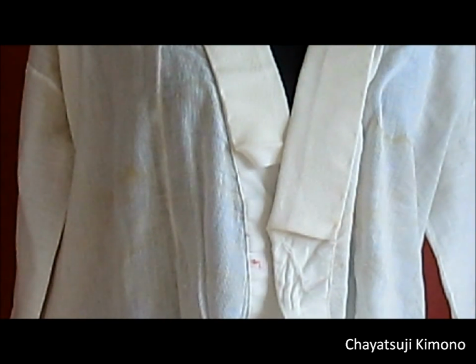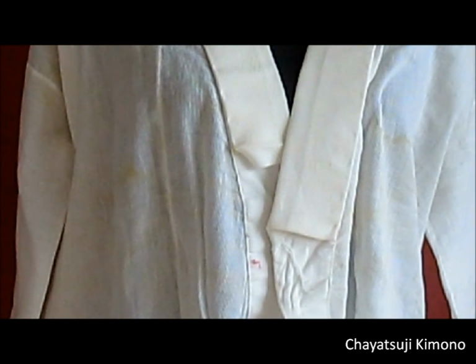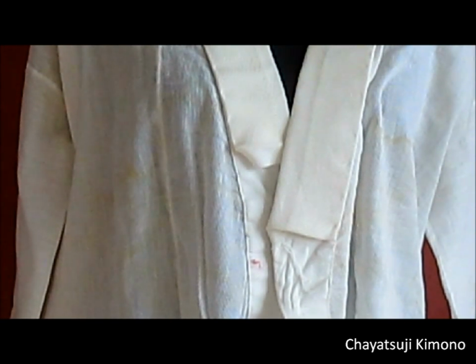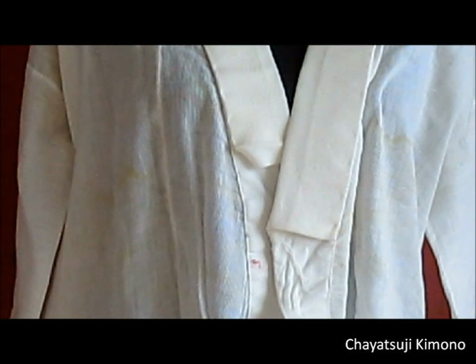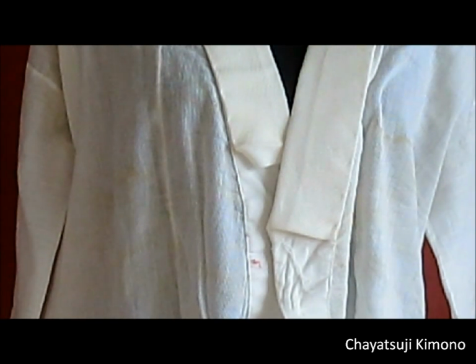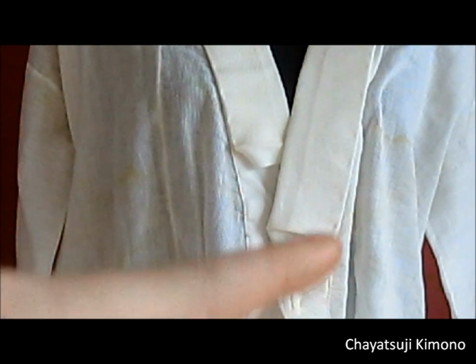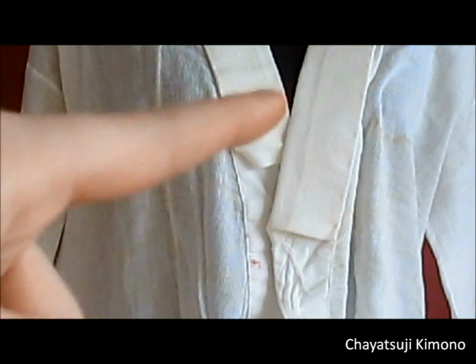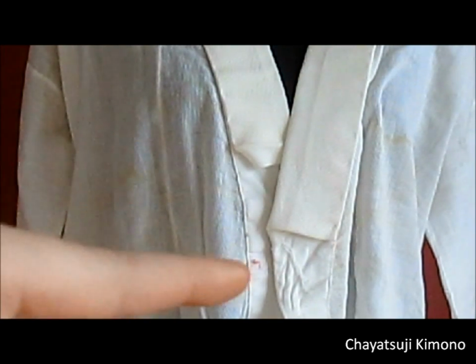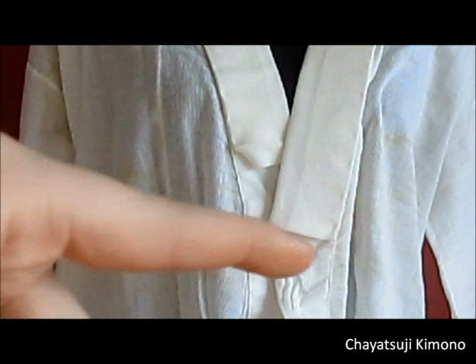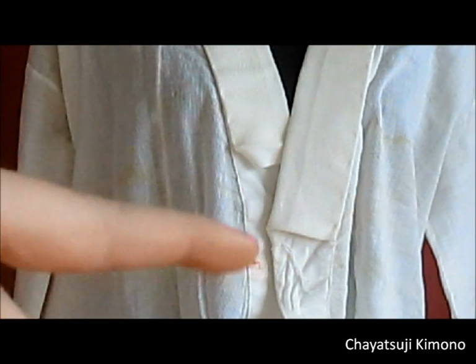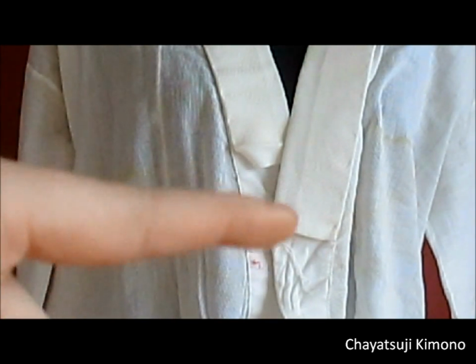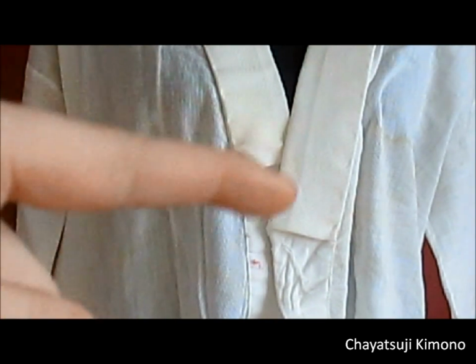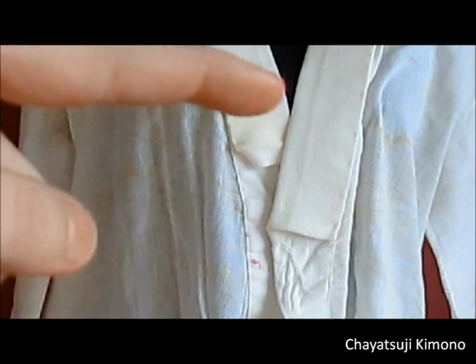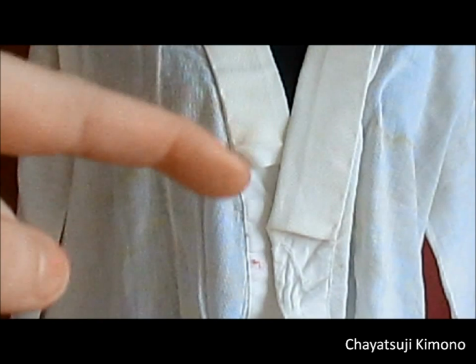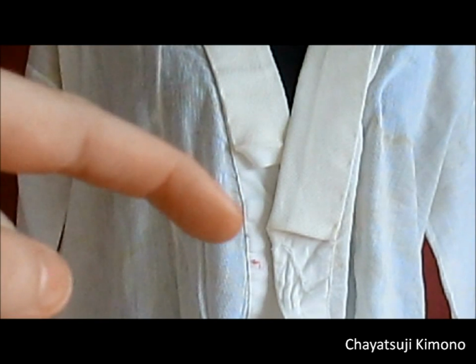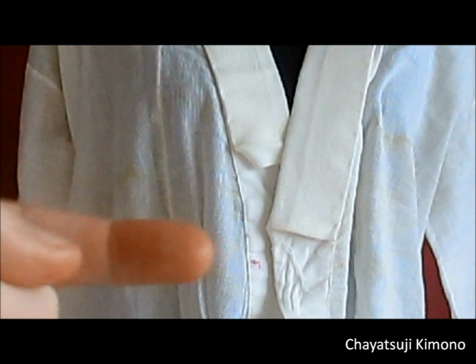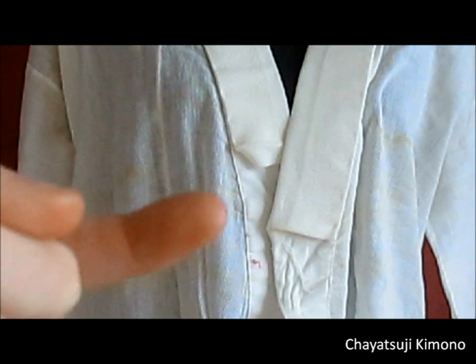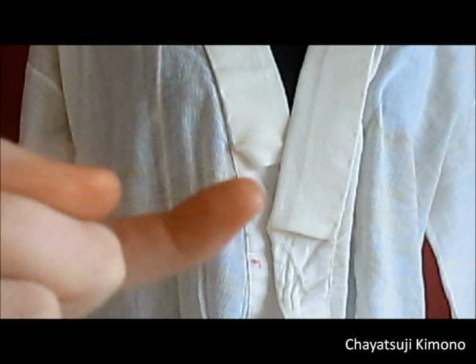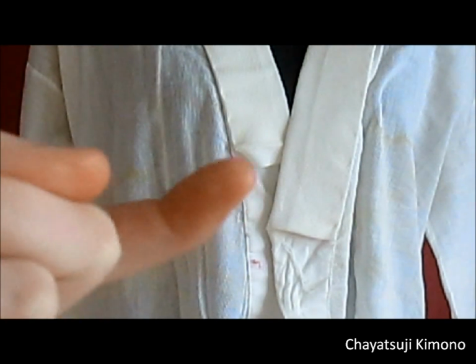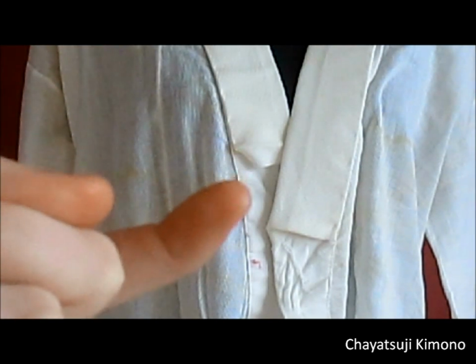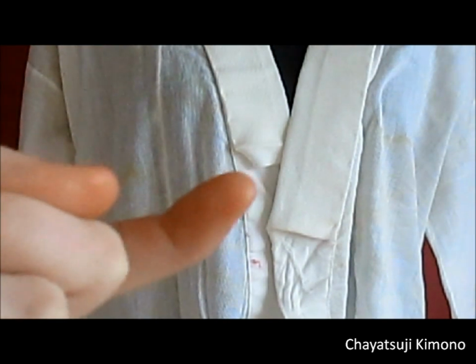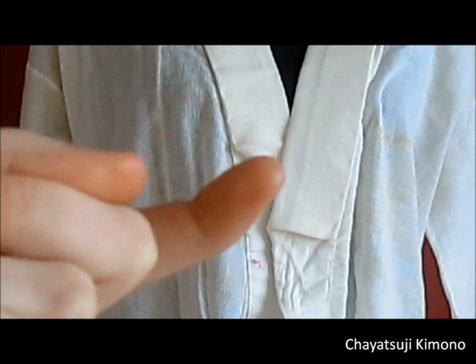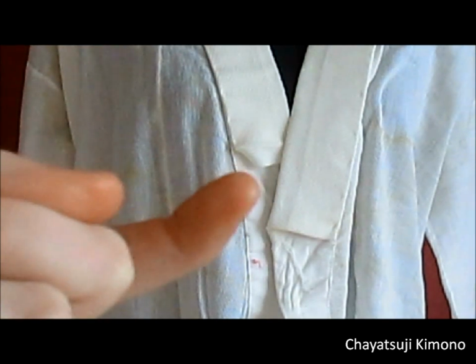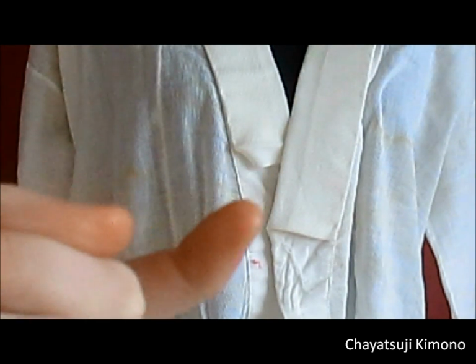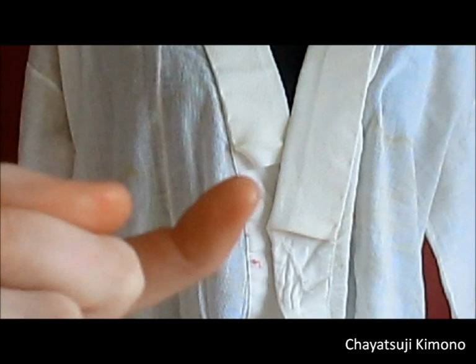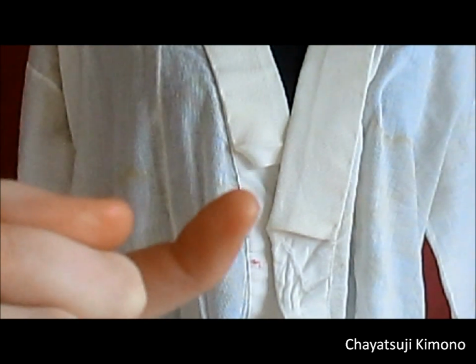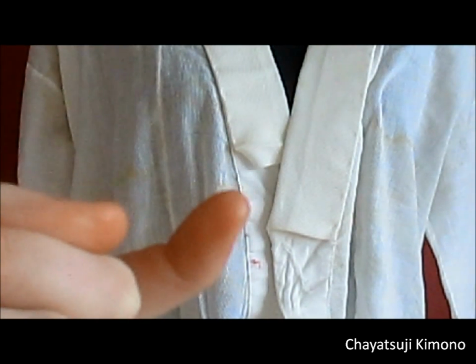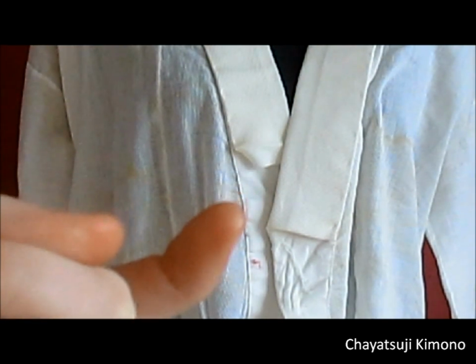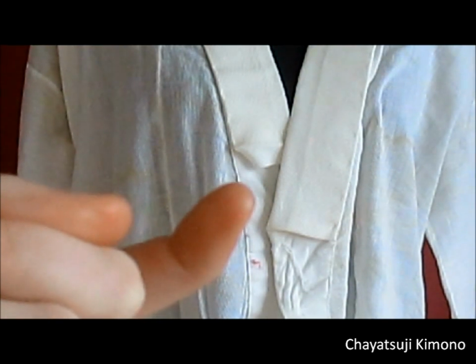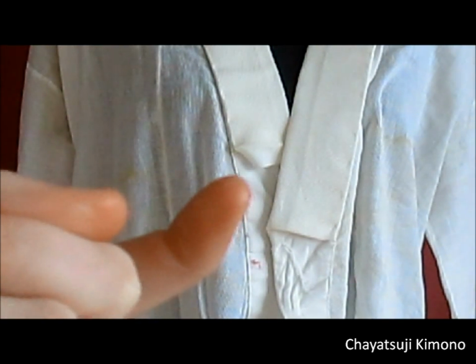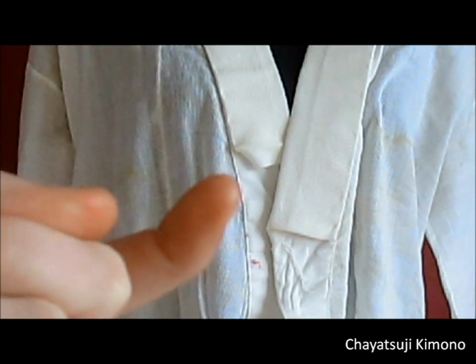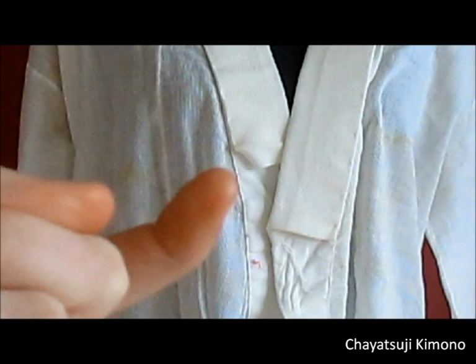Here you can also see the full collar width, like the regular one. And here is where I usually insert the irishin, or the colour stiffener.